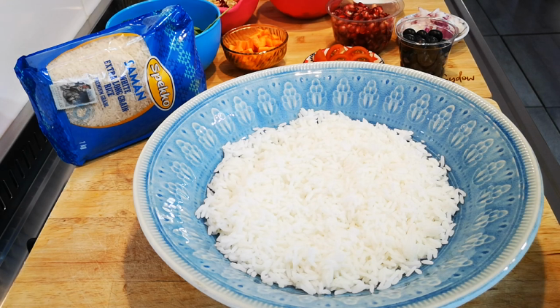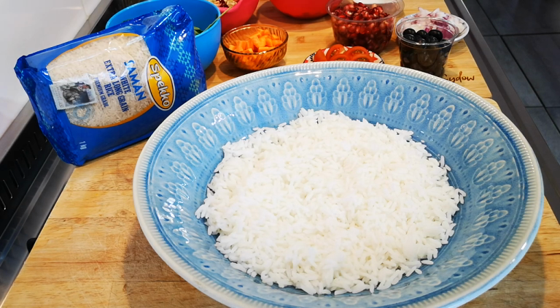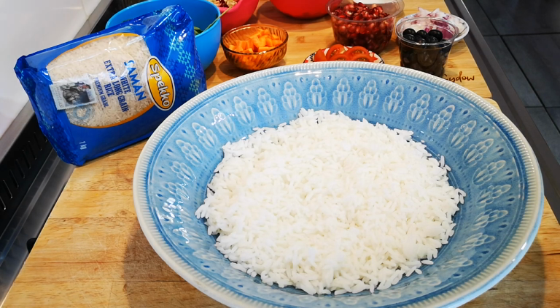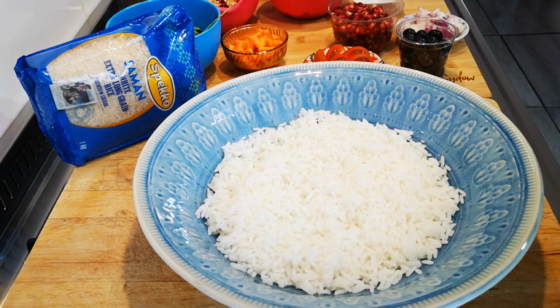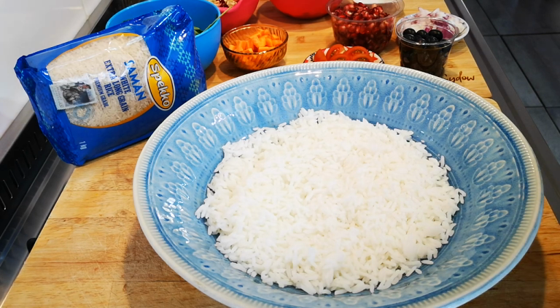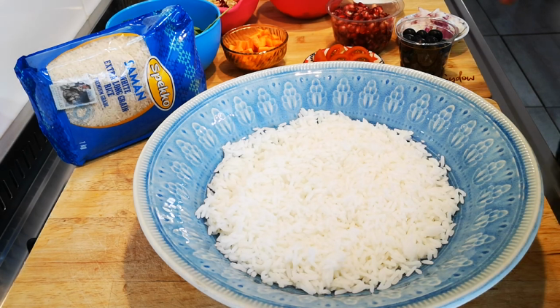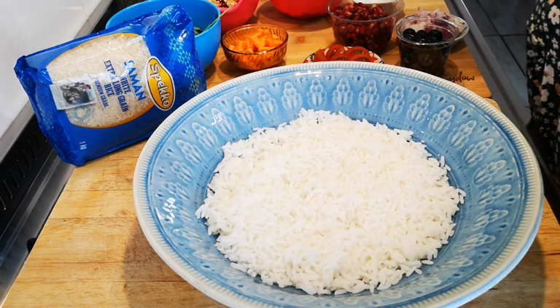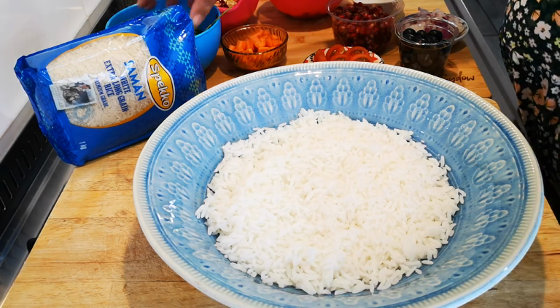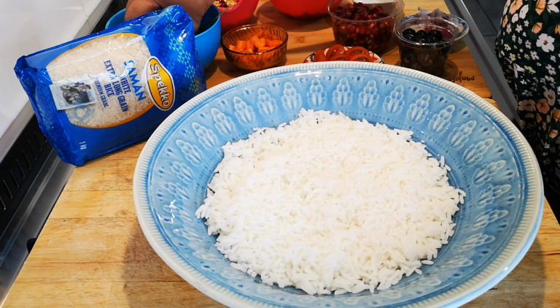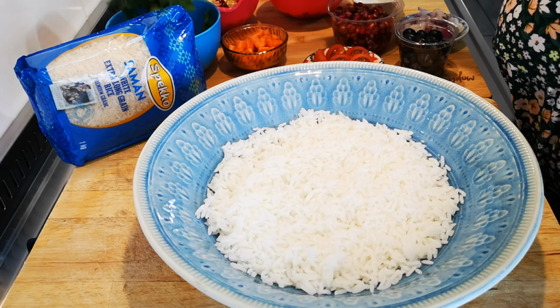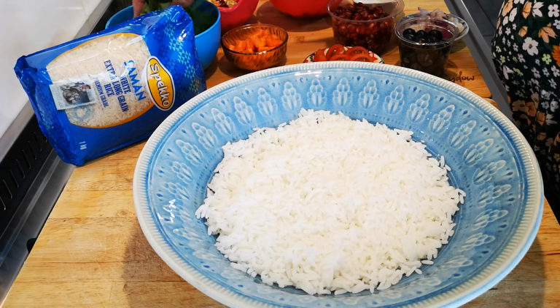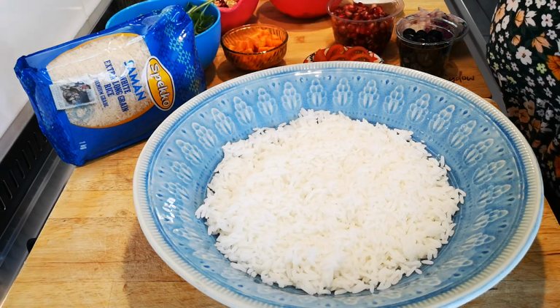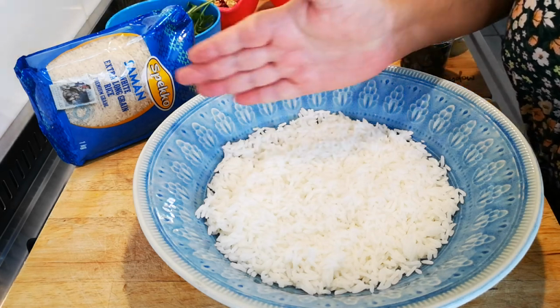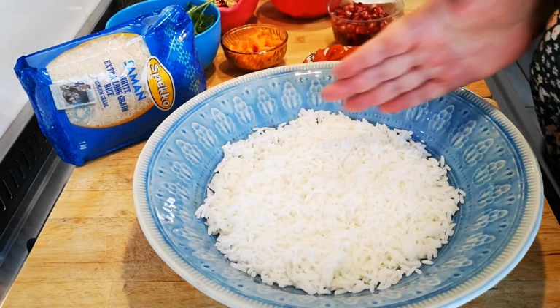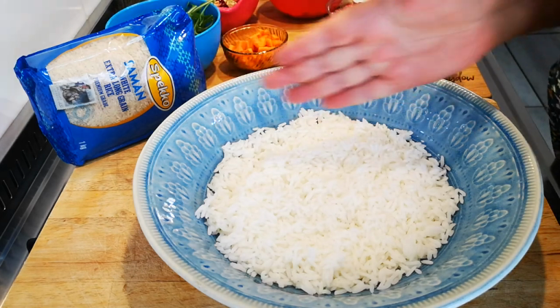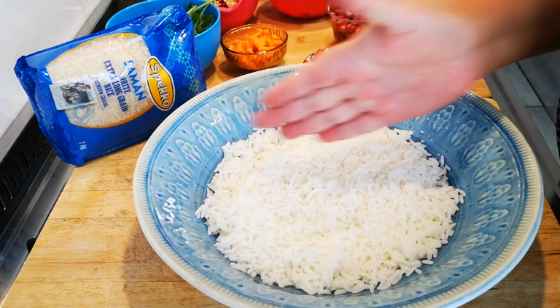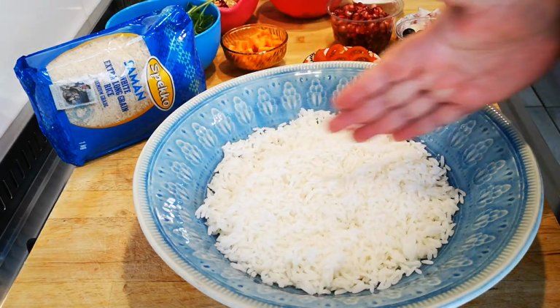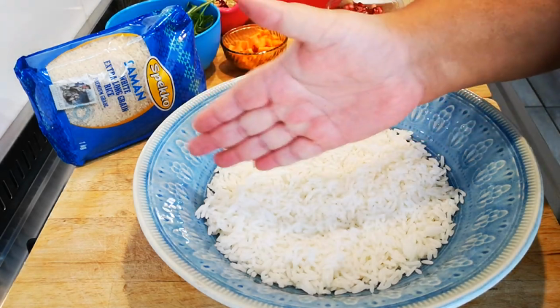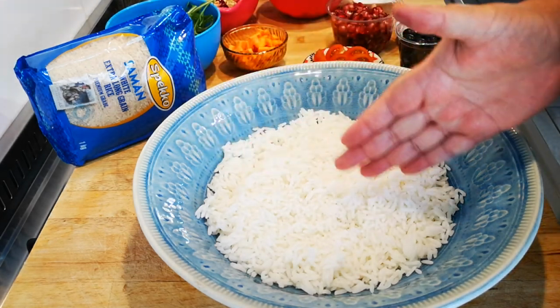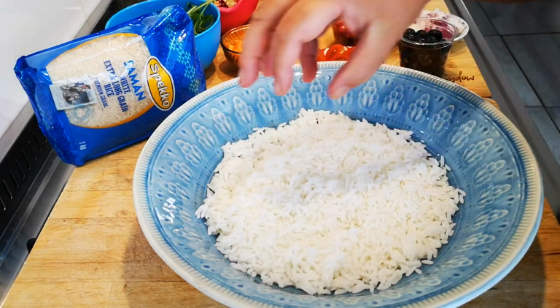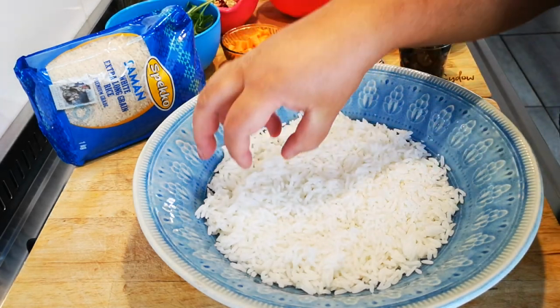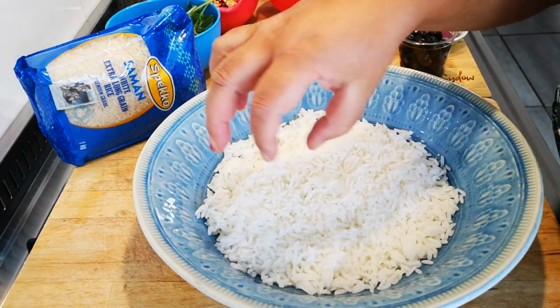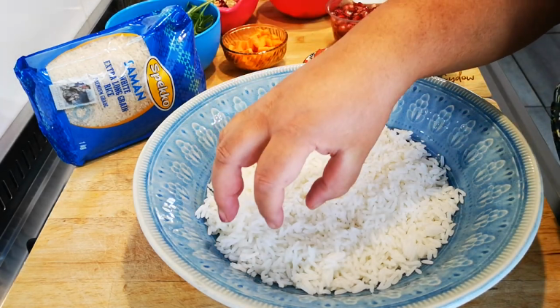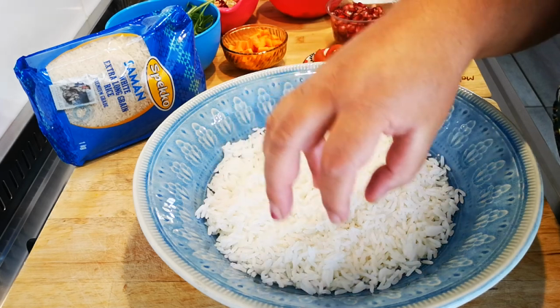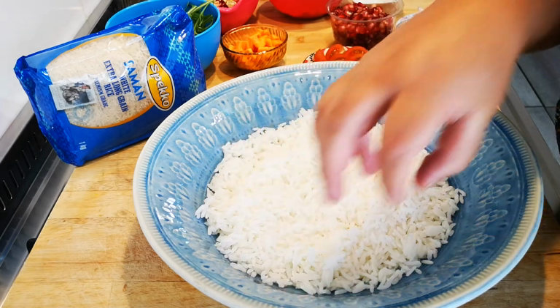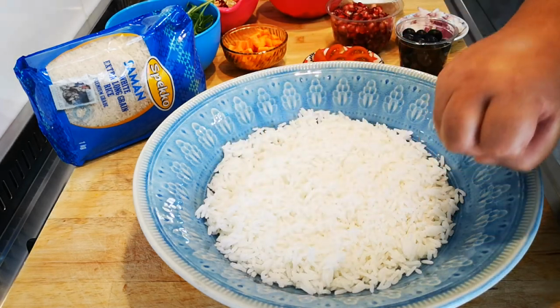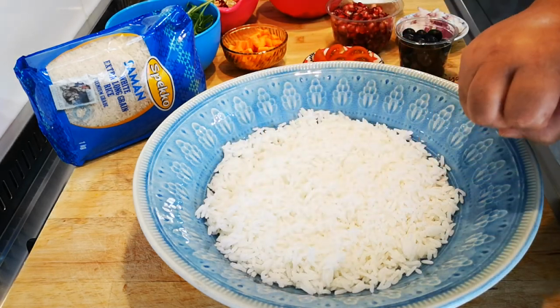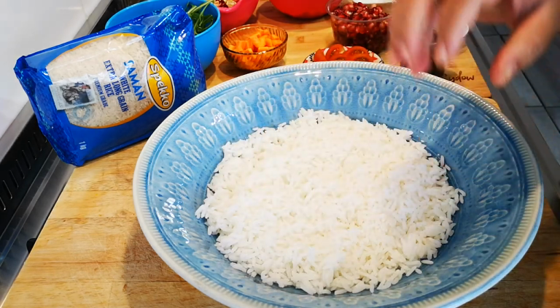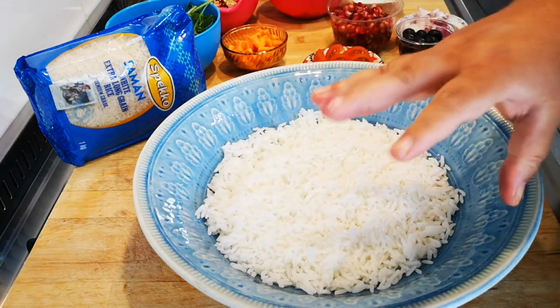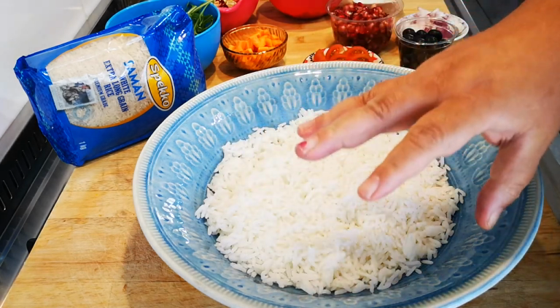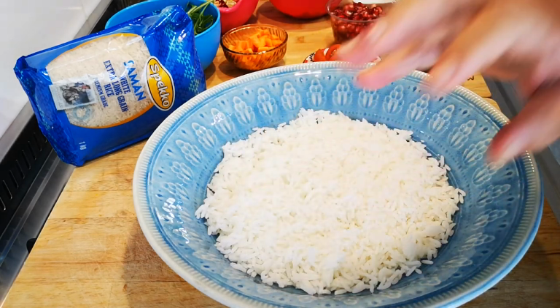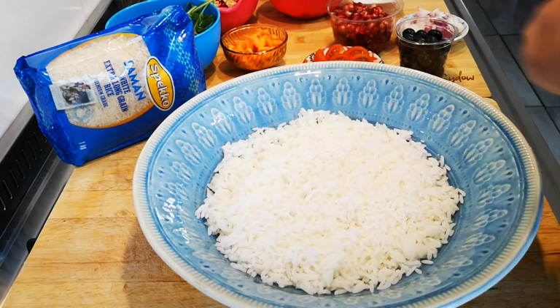Now it's just a matter of assembly. You can do rows like a rainbow, or you can do little pockets of different colors. I'm going to do the pockets.